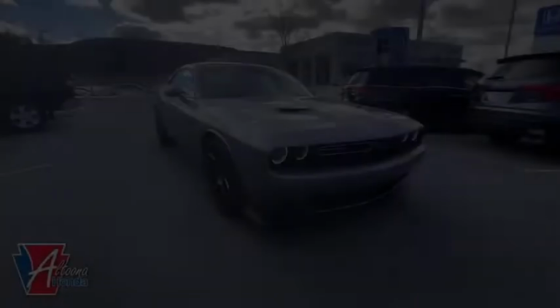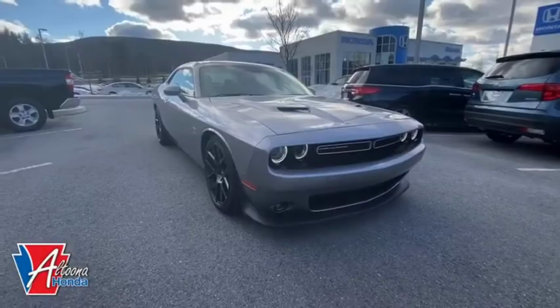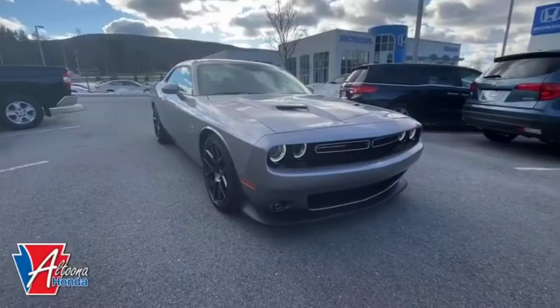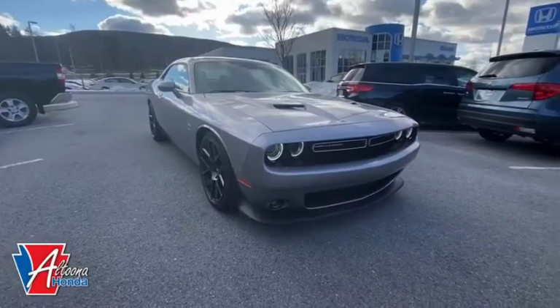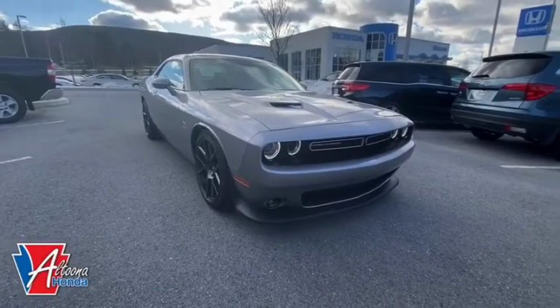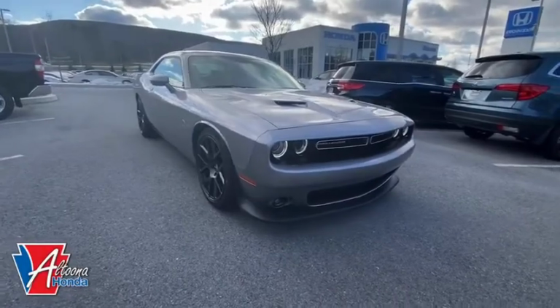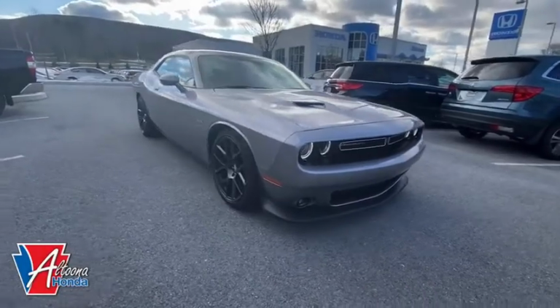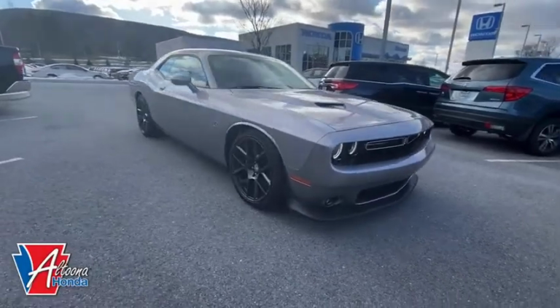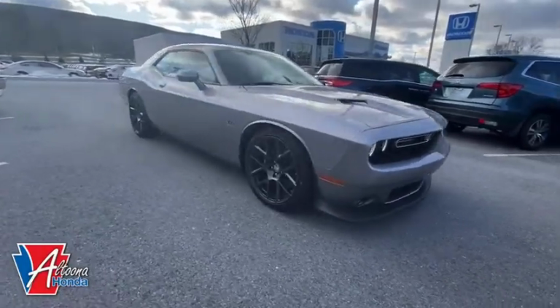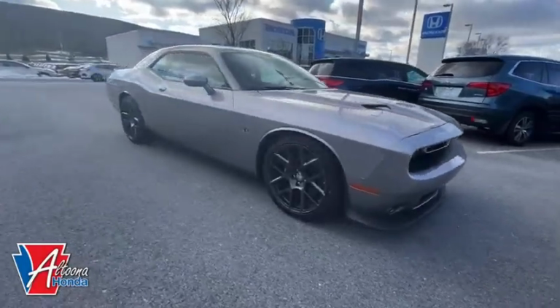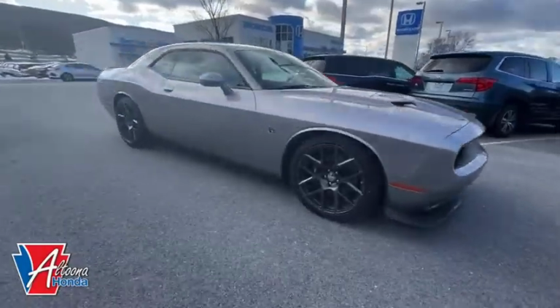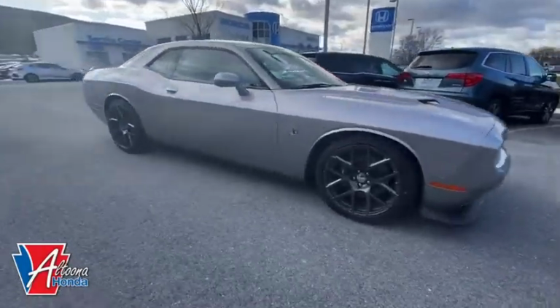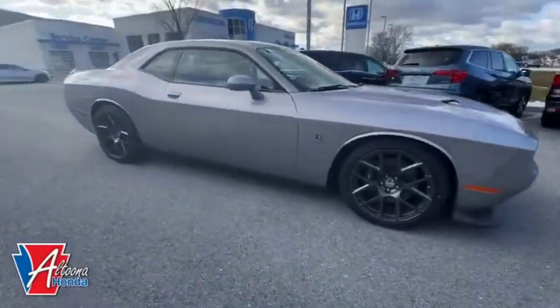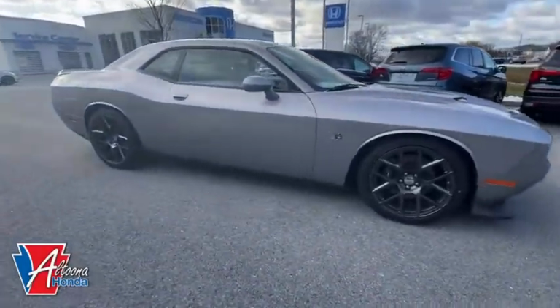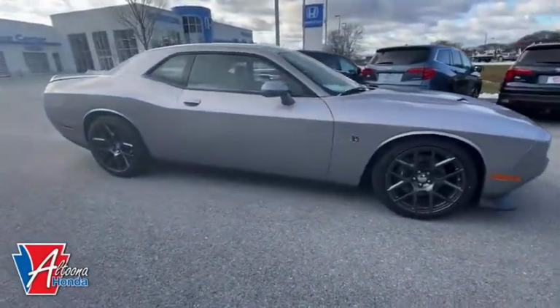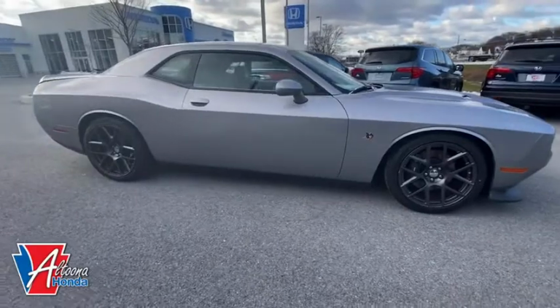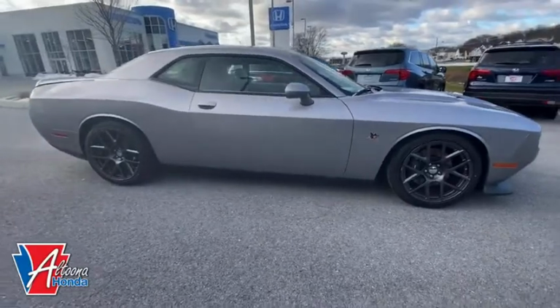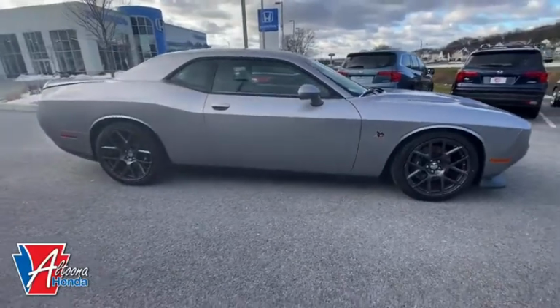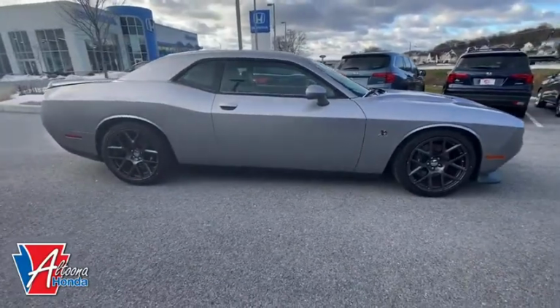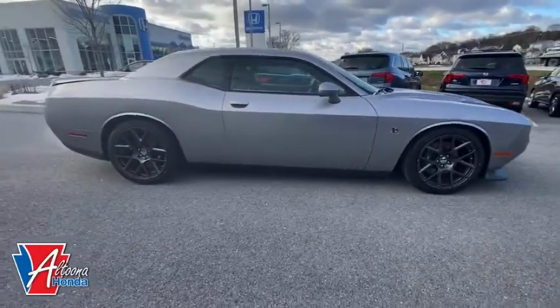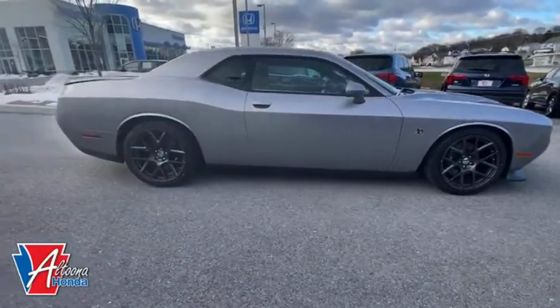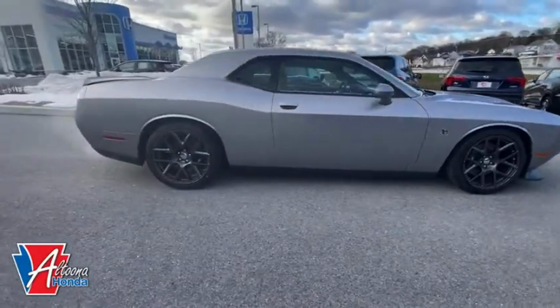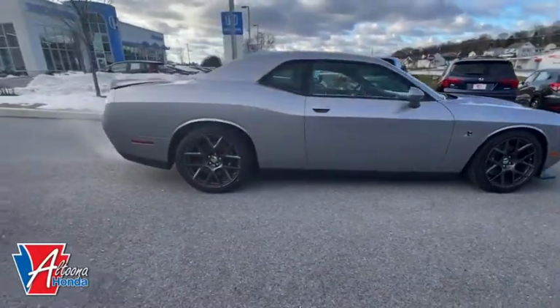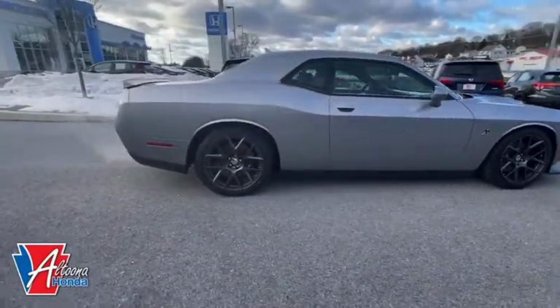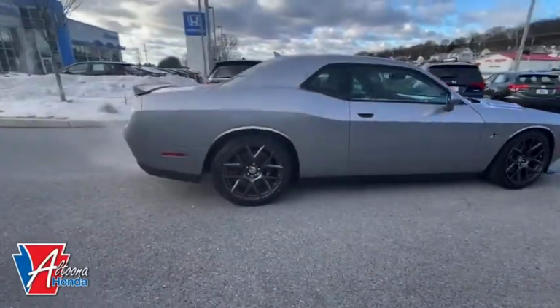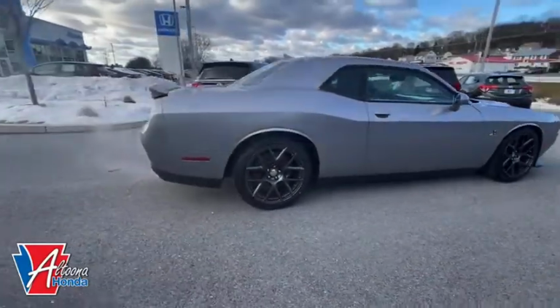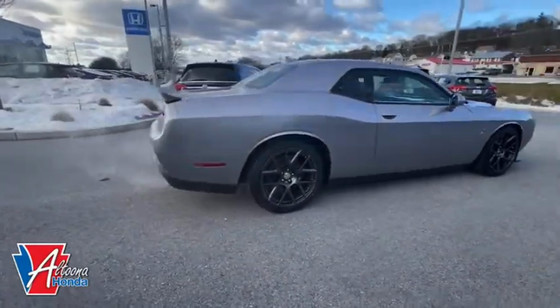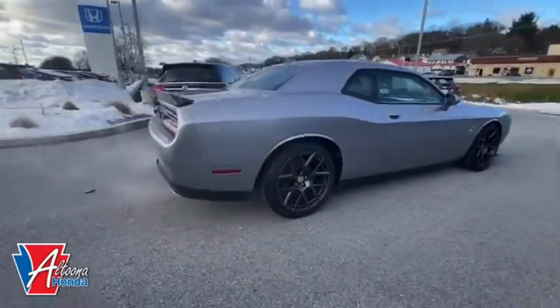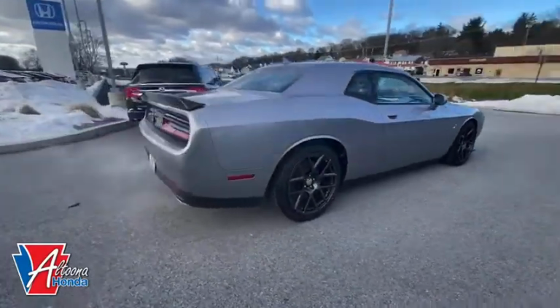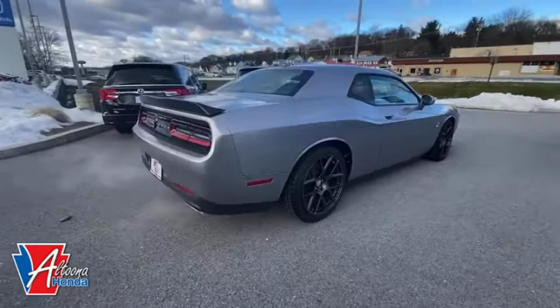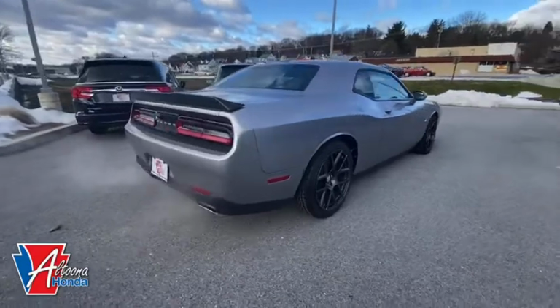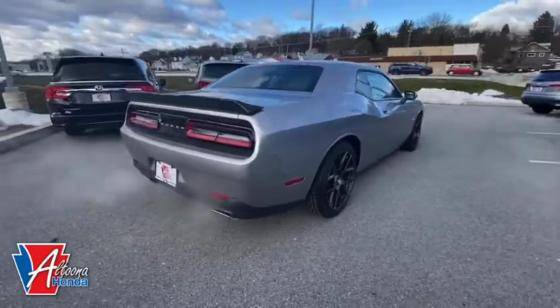Come test drive a 2016 Dodge Challenger. Rated most appealing mid-sized sport car by J.D. Power & Associates, the Dodge Challenger delivers on style and performance.